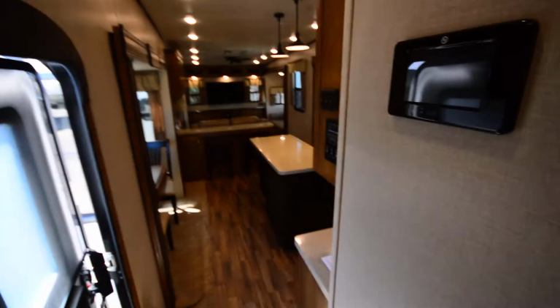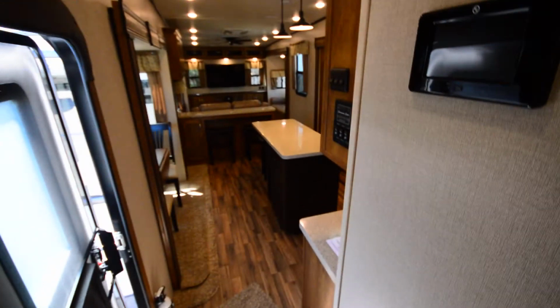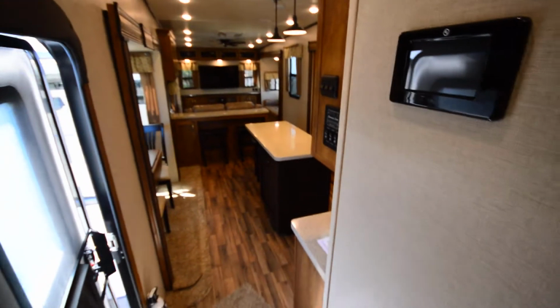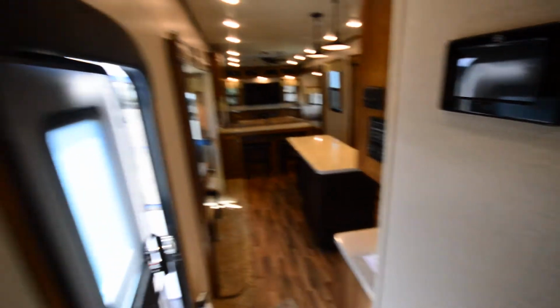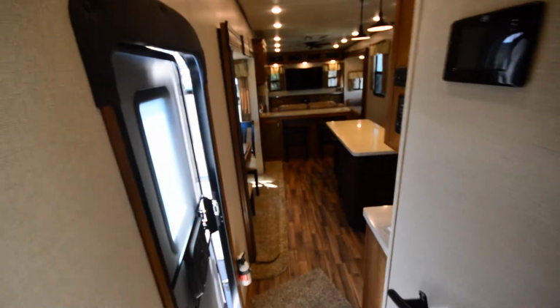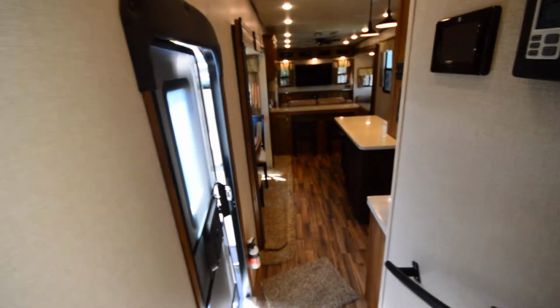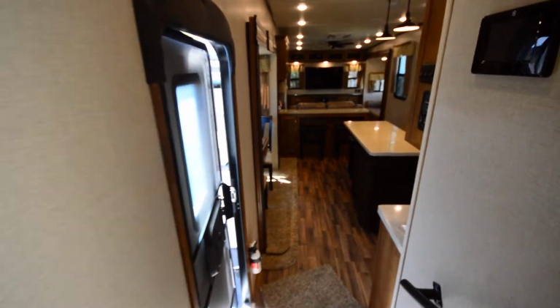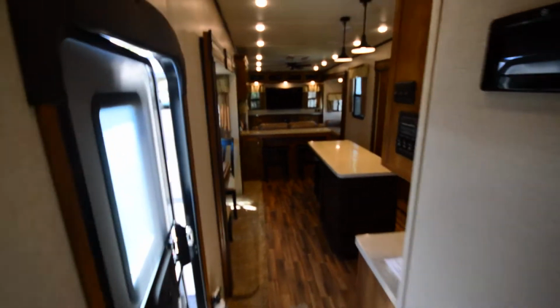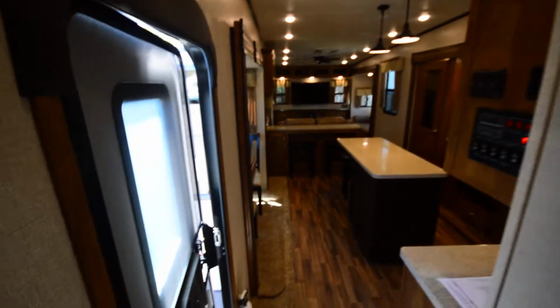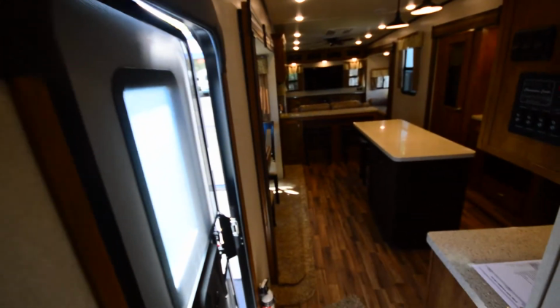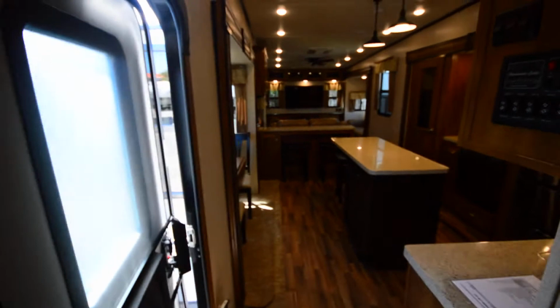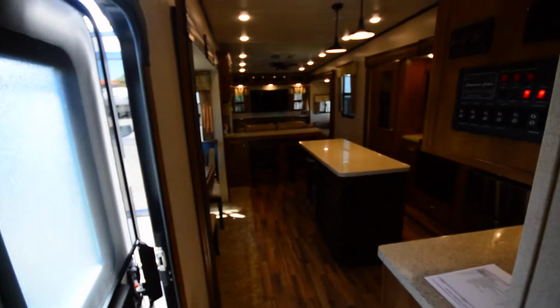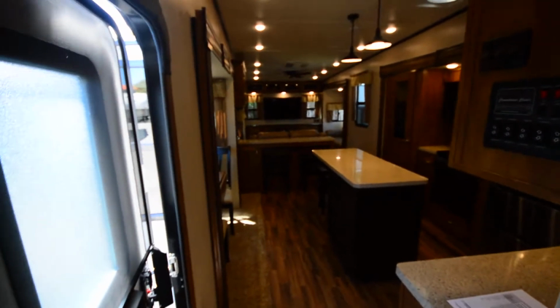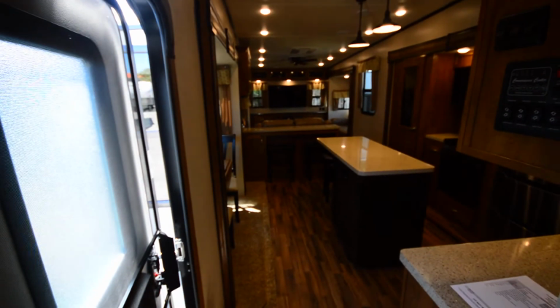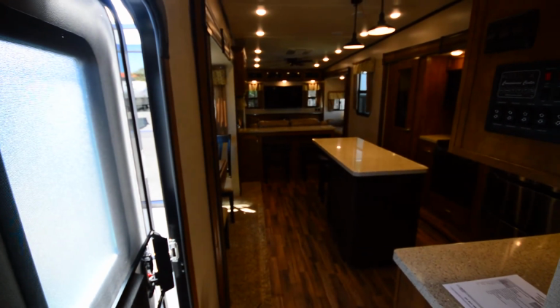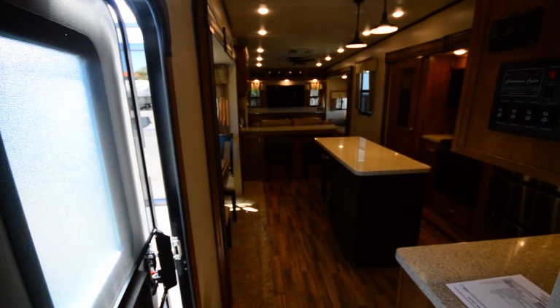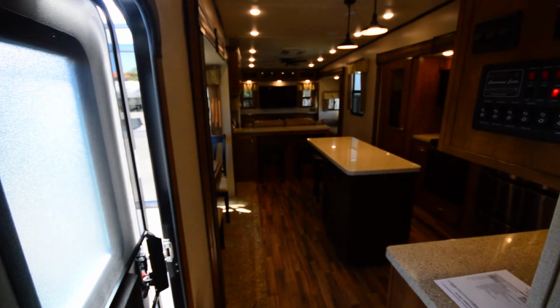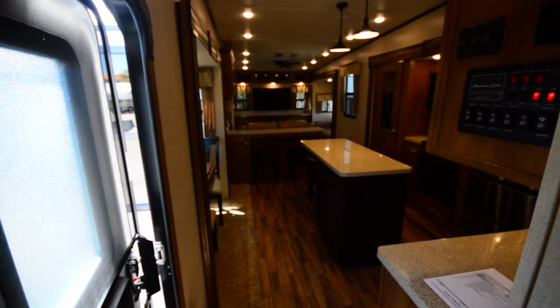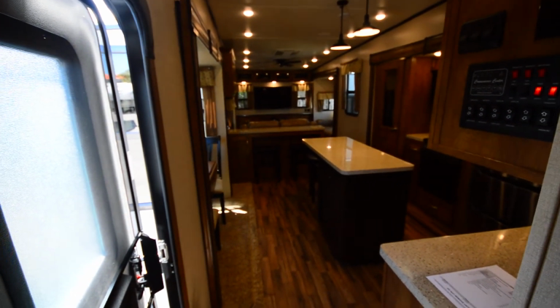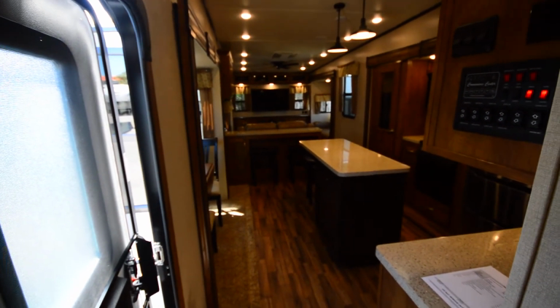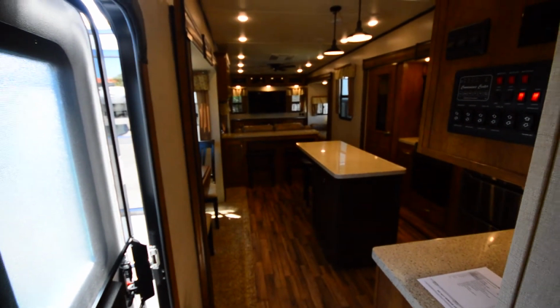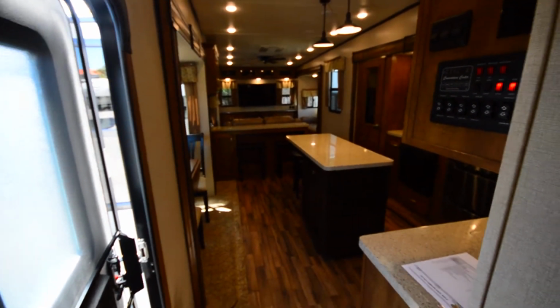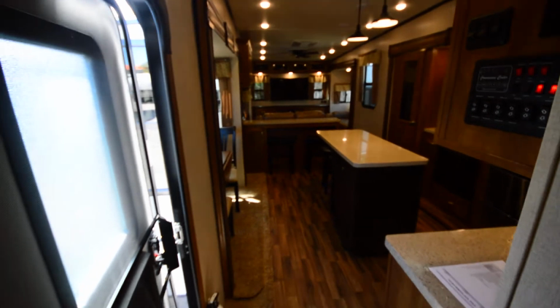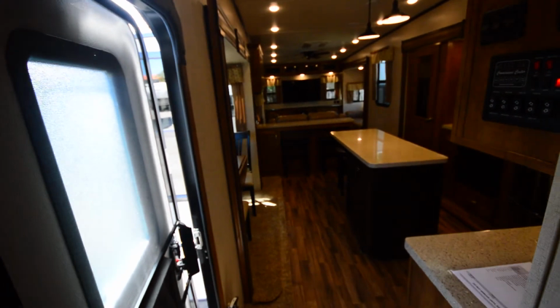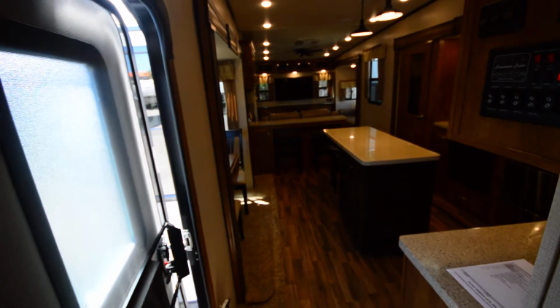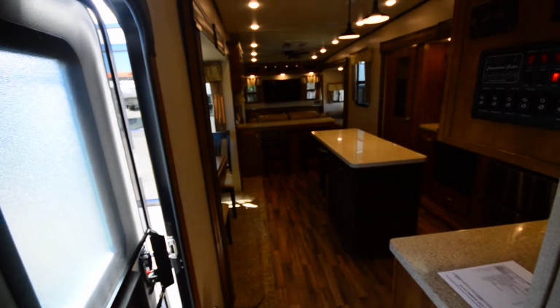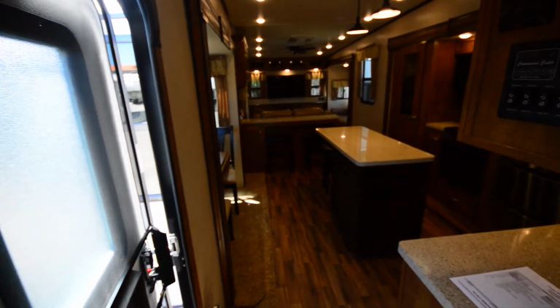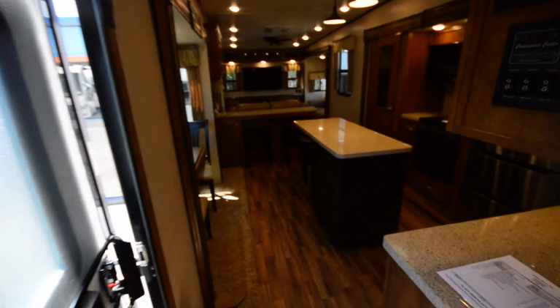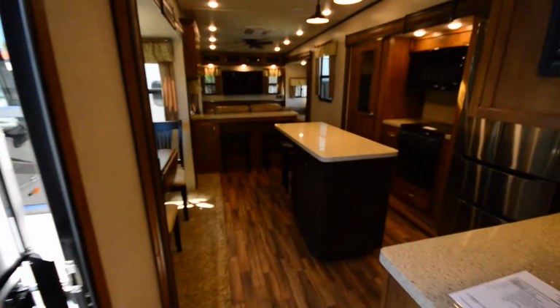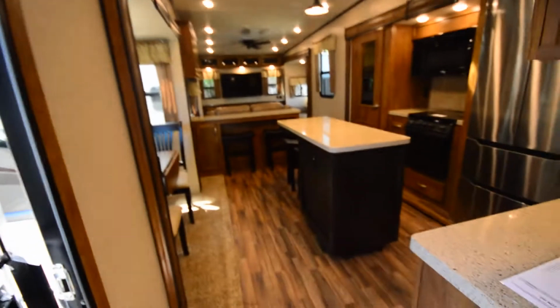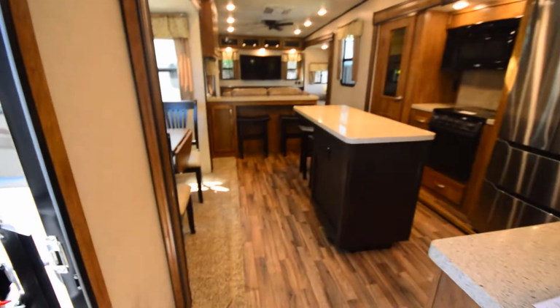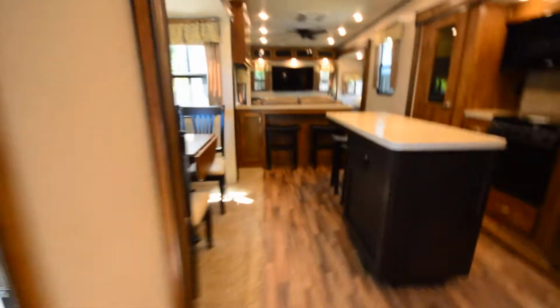One of my favorite things about this RV is that it is so big — just lots of slides. We've got a total of five or six slides here. Just beautiful.